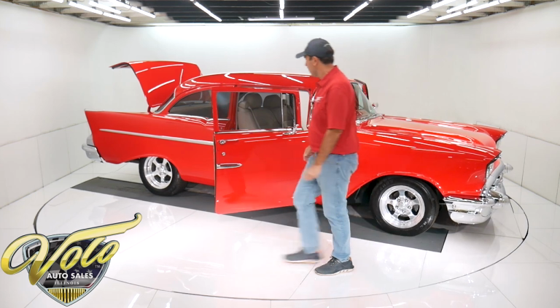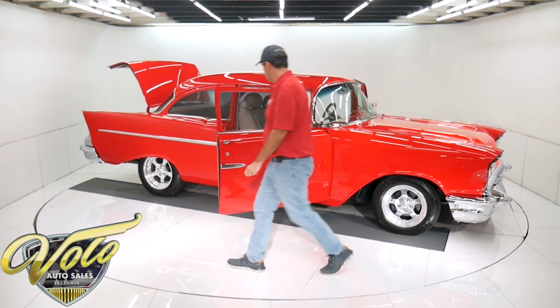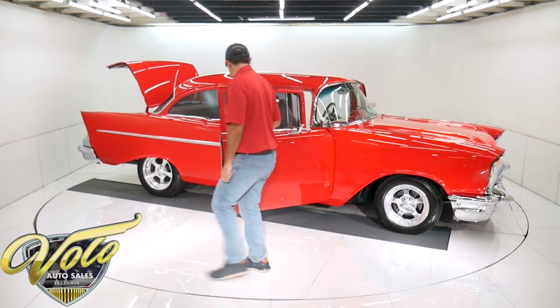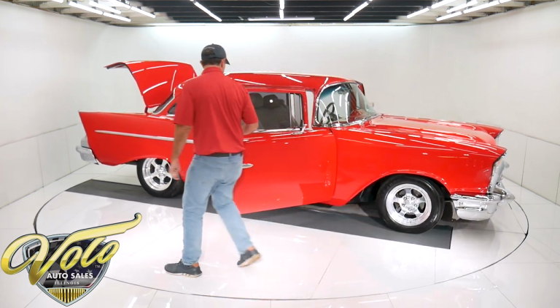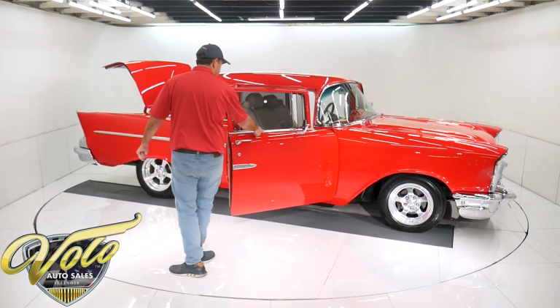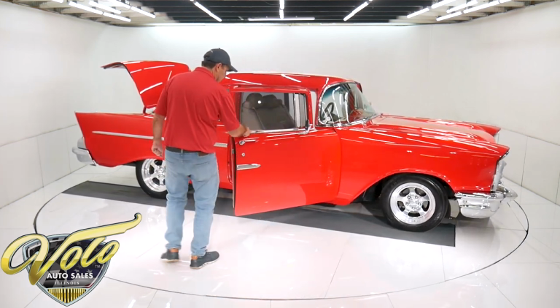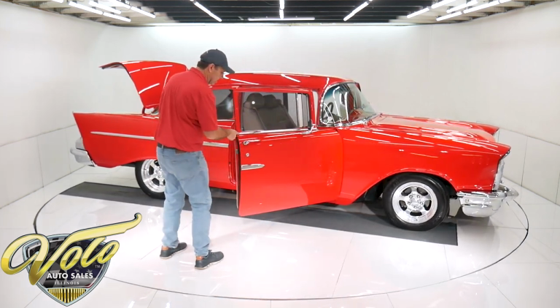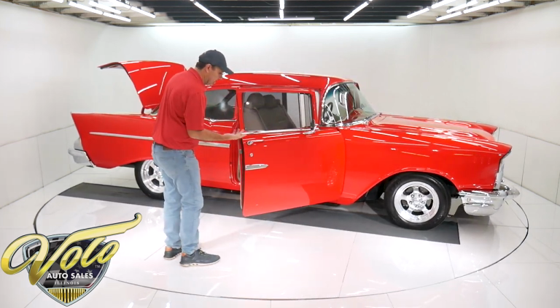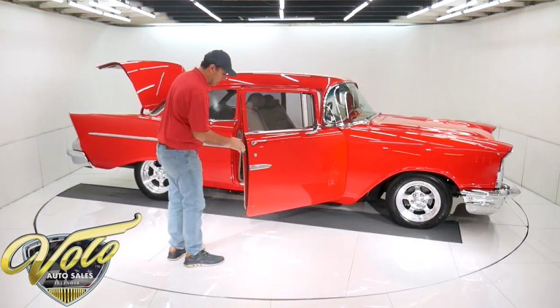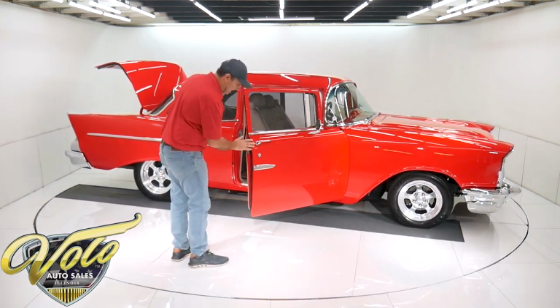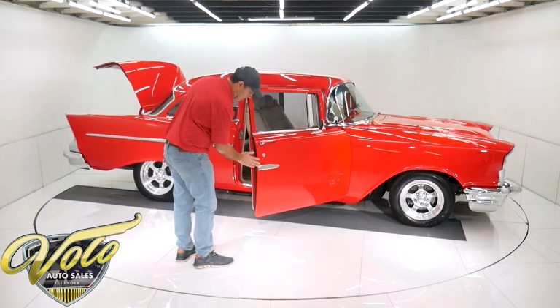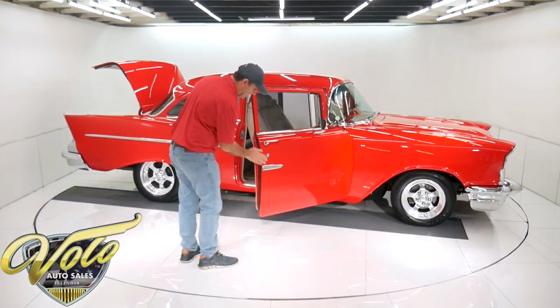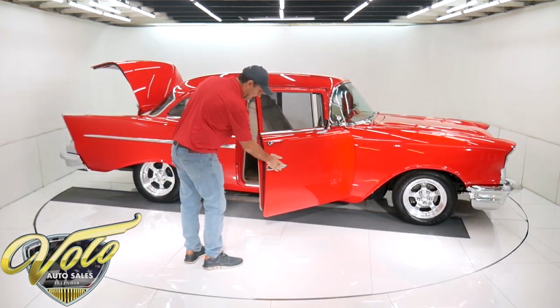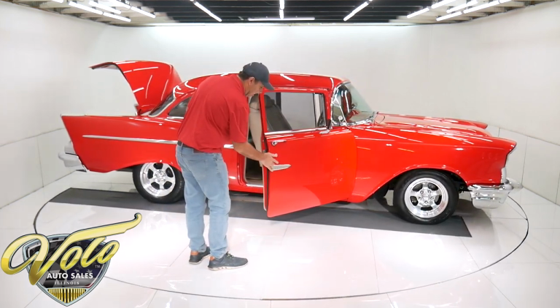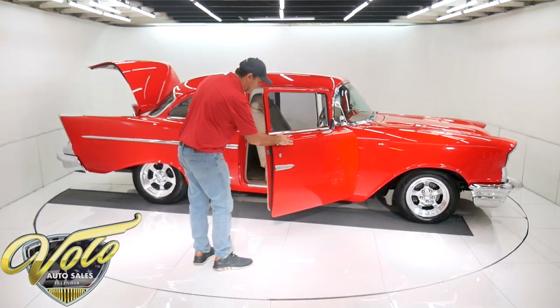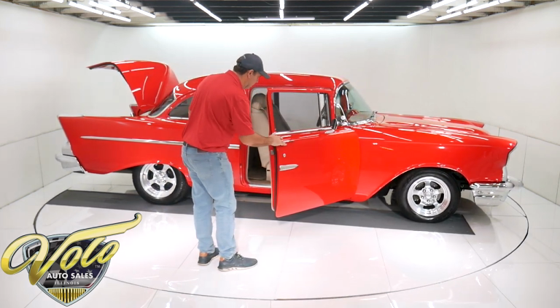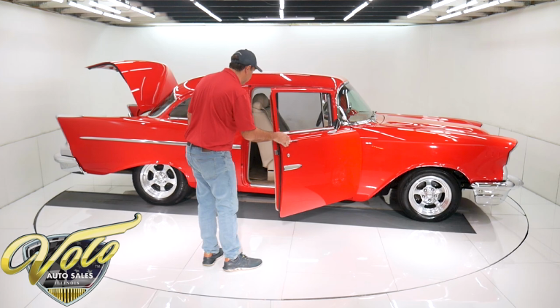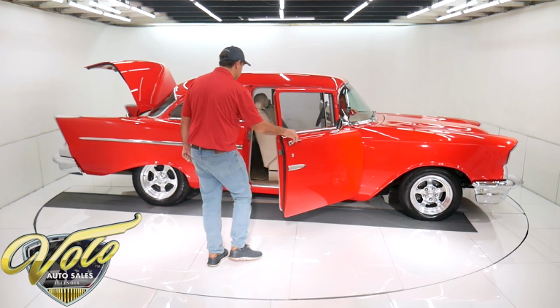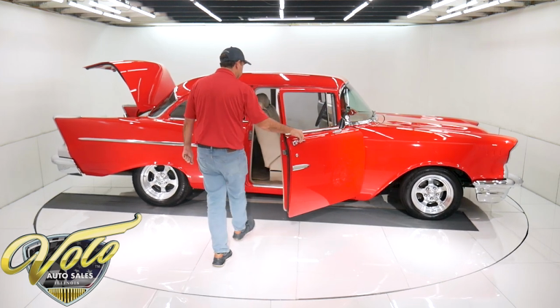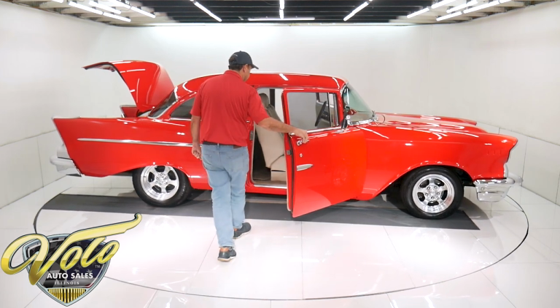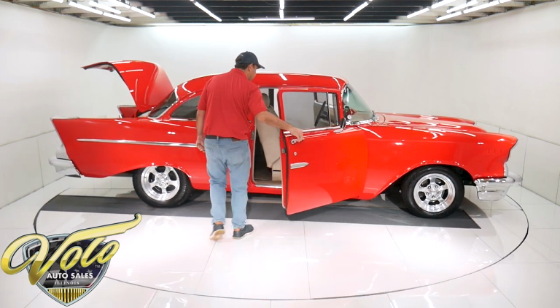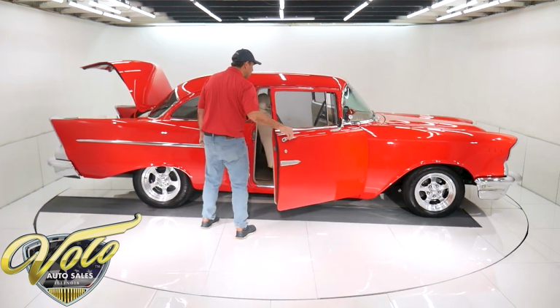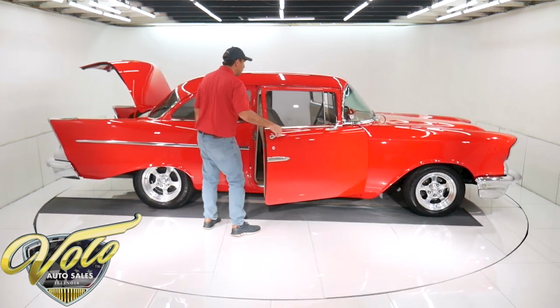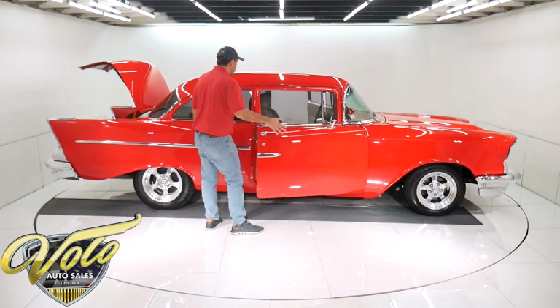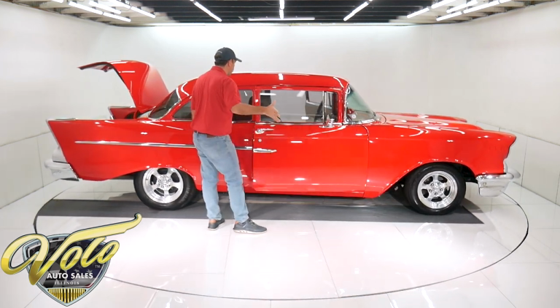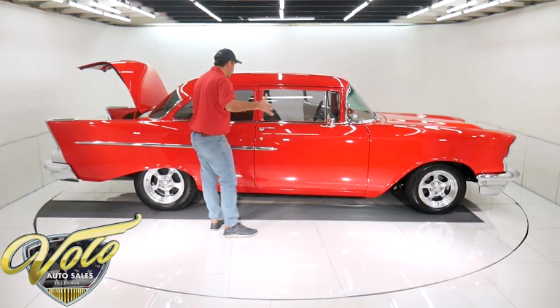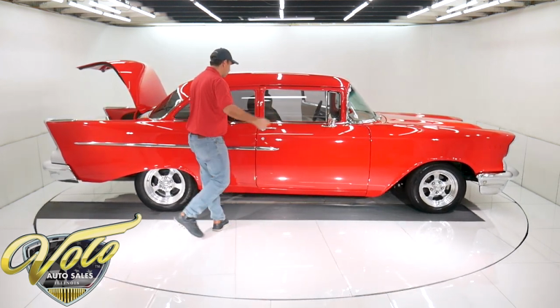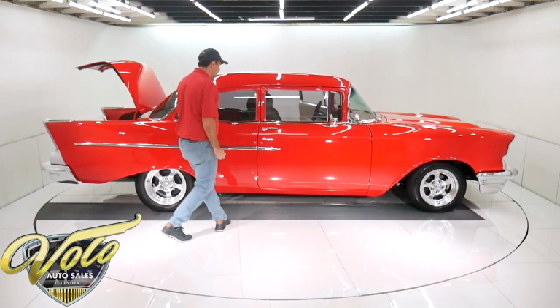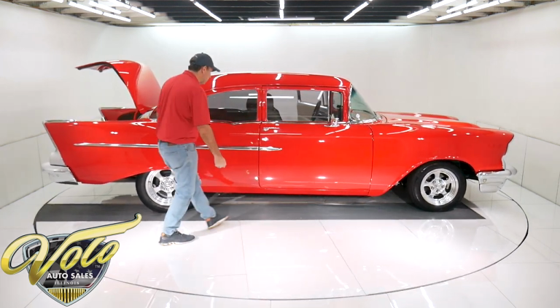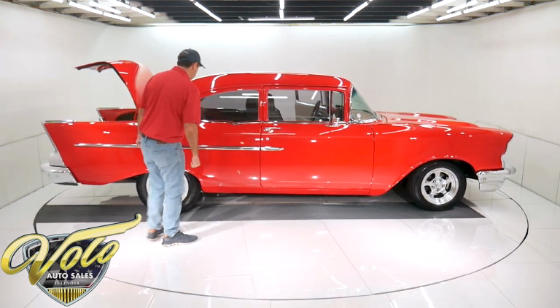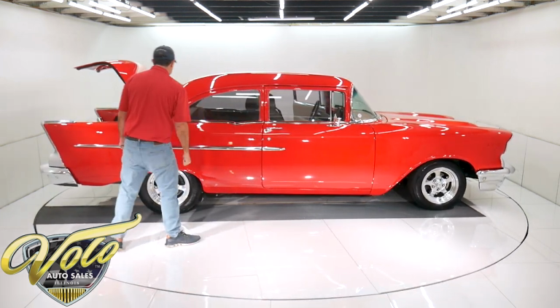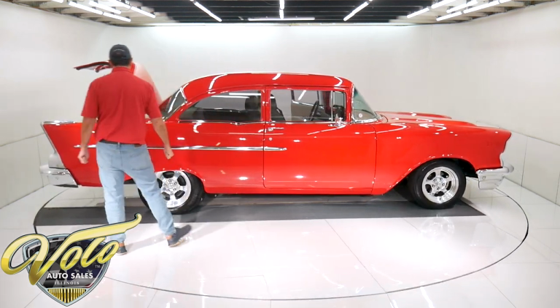The door handle — everything is just shiny. I don't know what they've got on here, but it's all so slick to the touch. Shuts real nice.